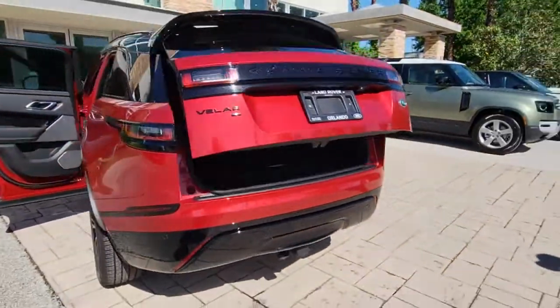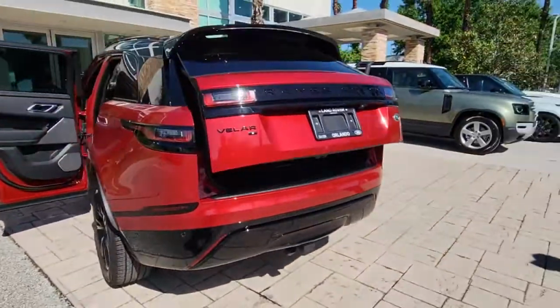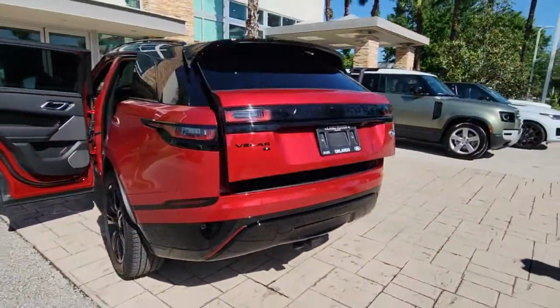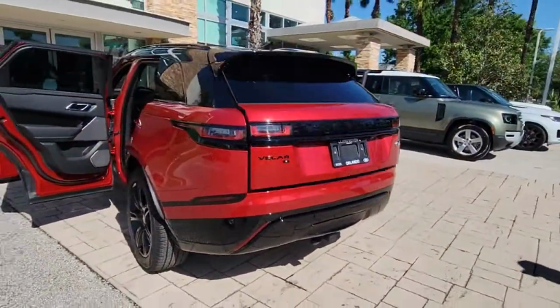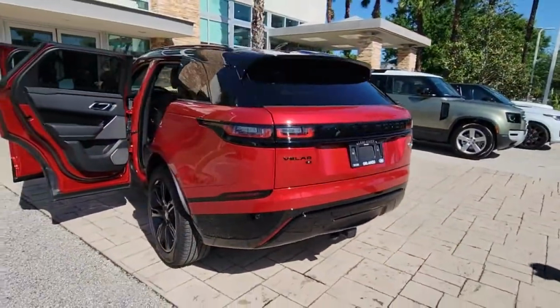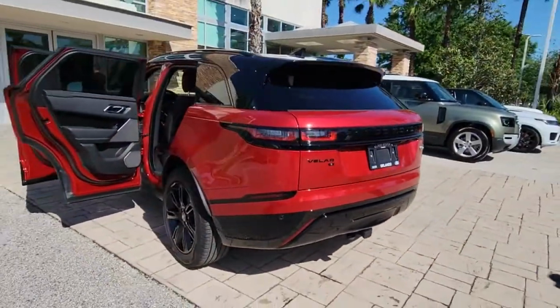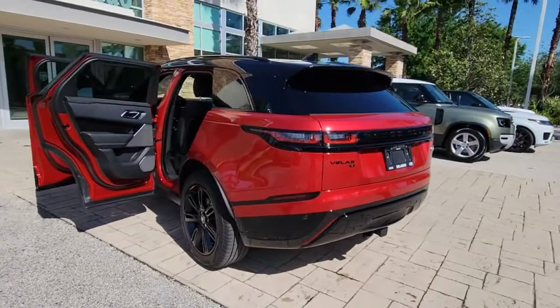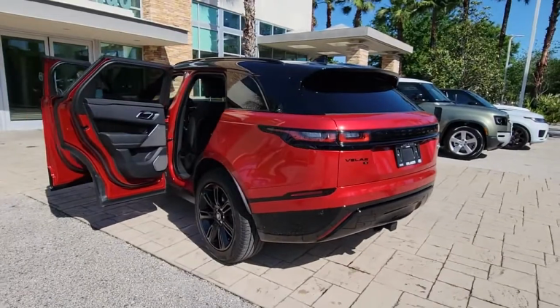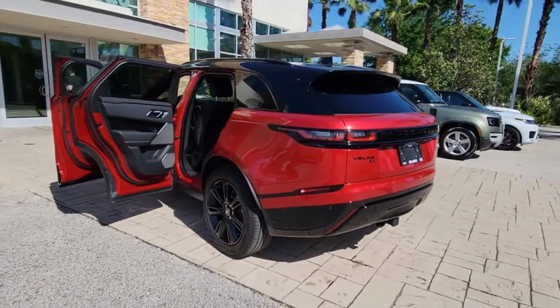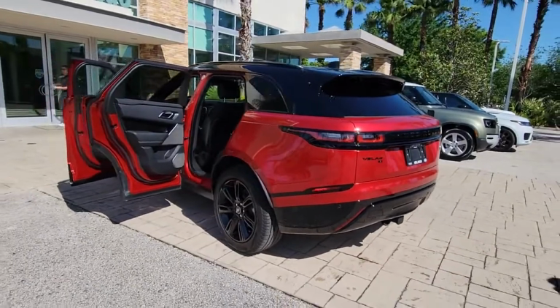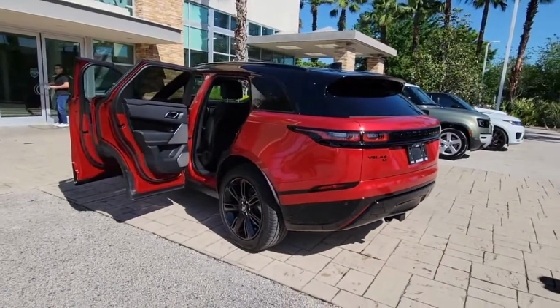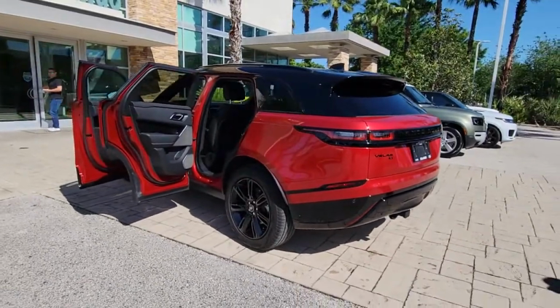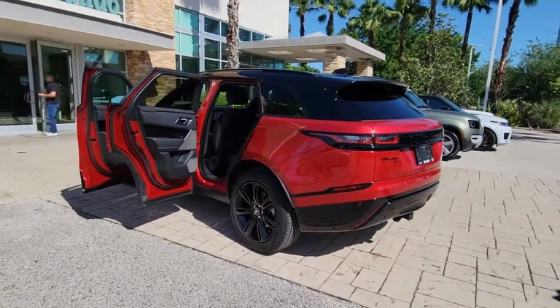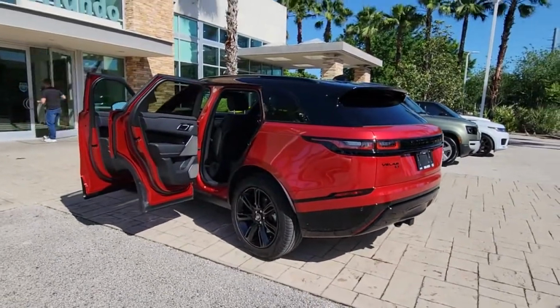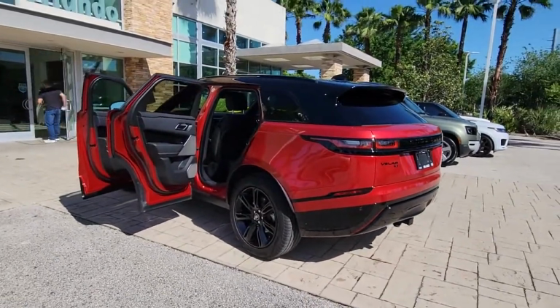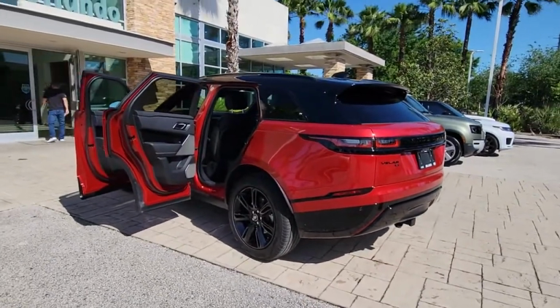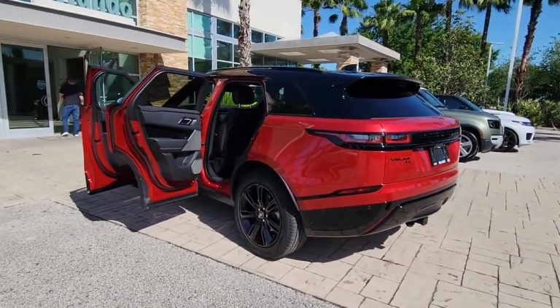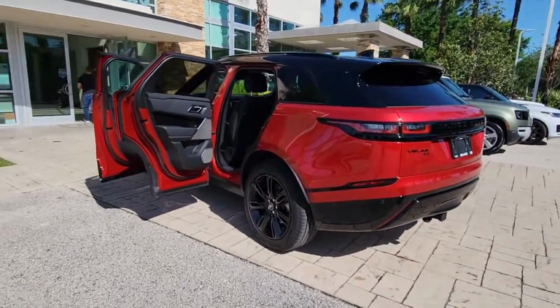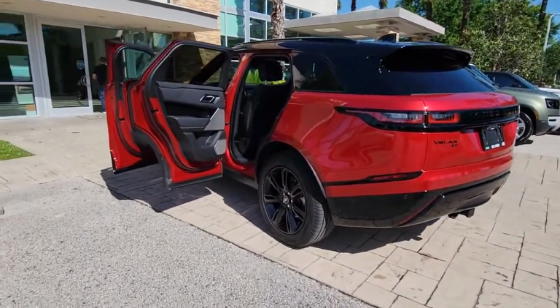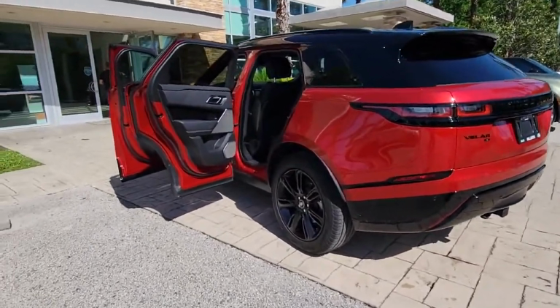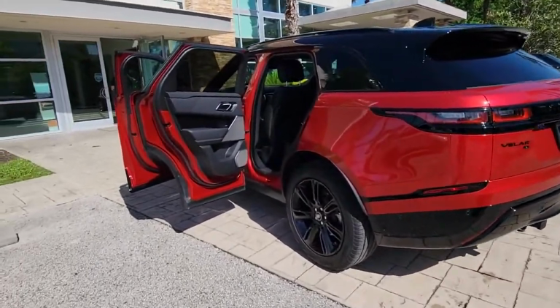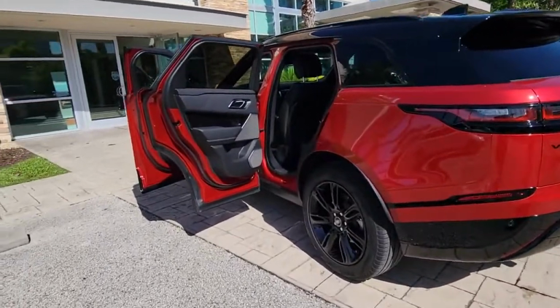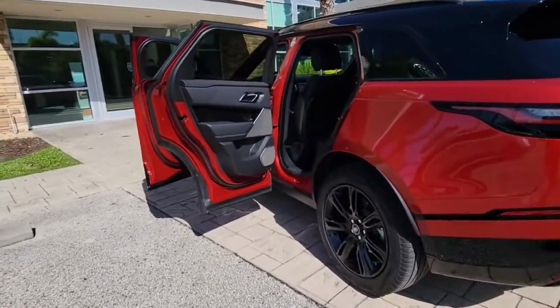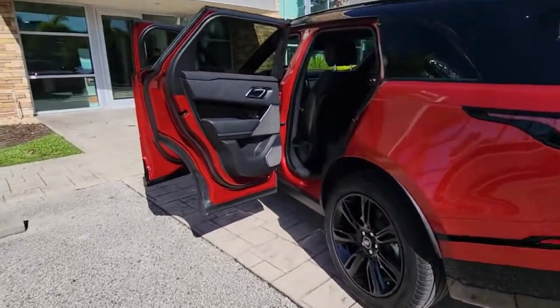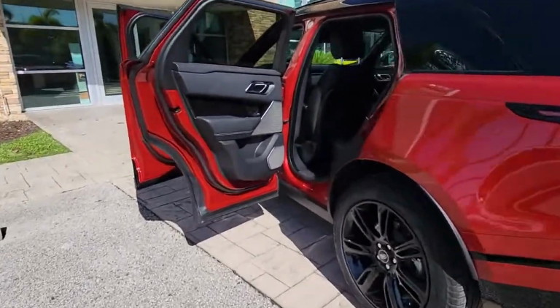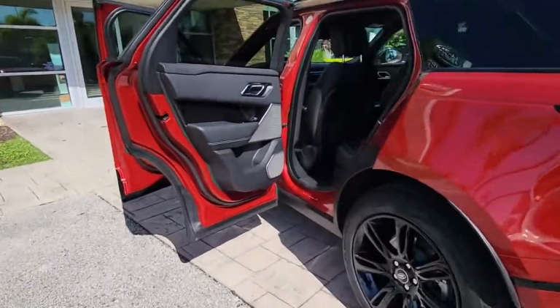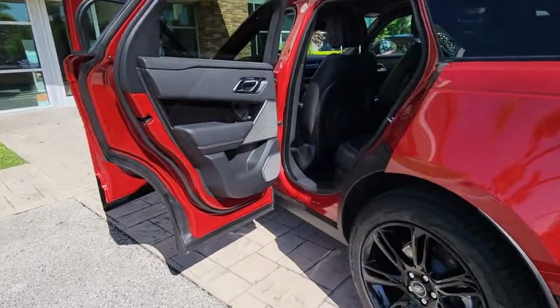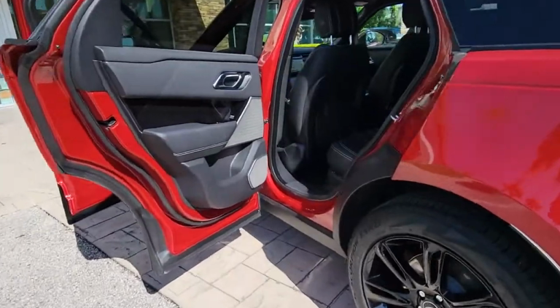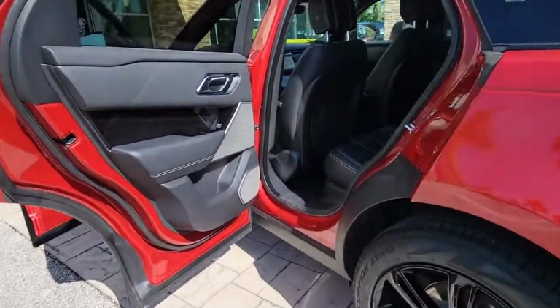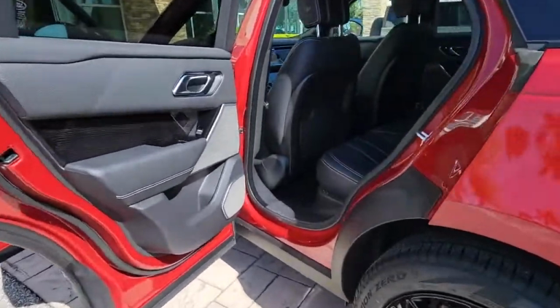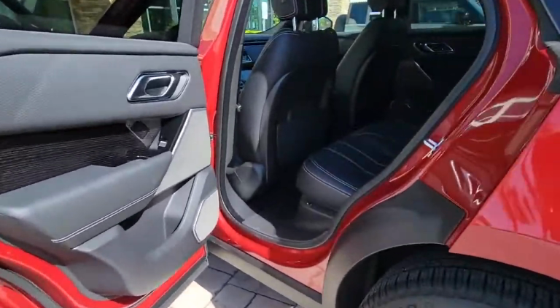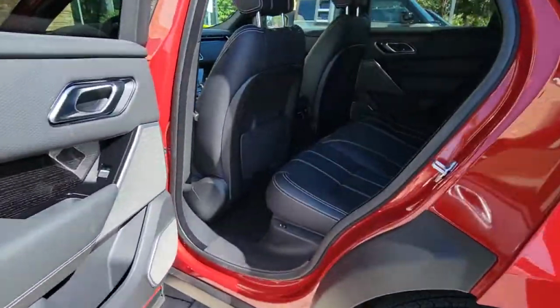The following are some of this vehicle's highlighted options: panoramic roof, navigation system, keyless entry, sunroof/moonroof.